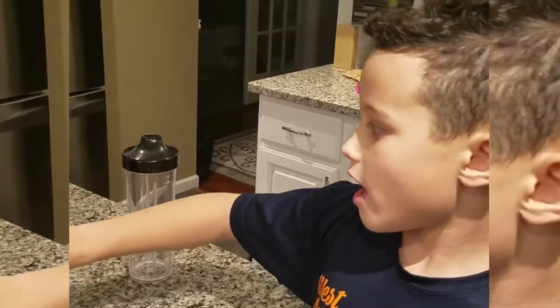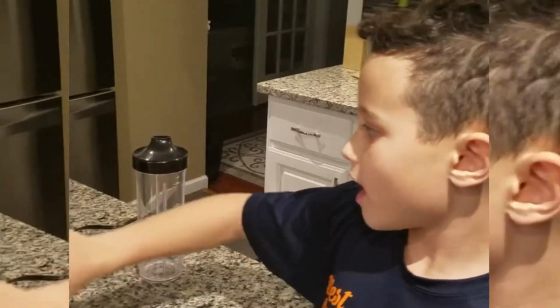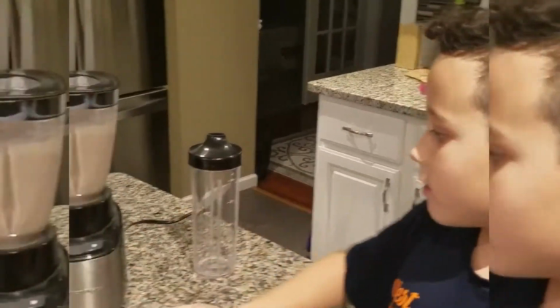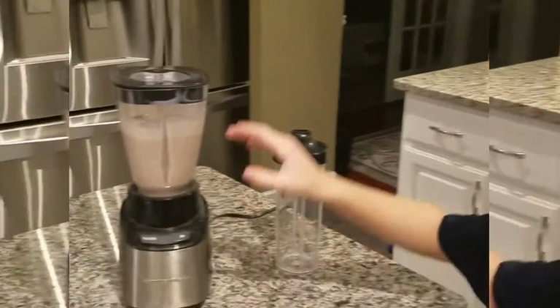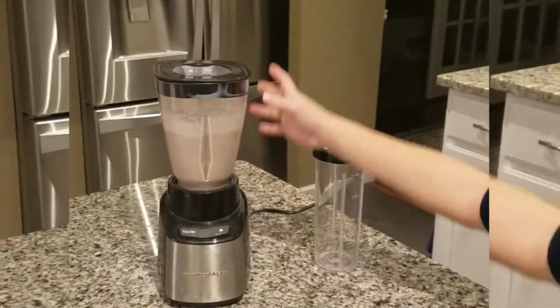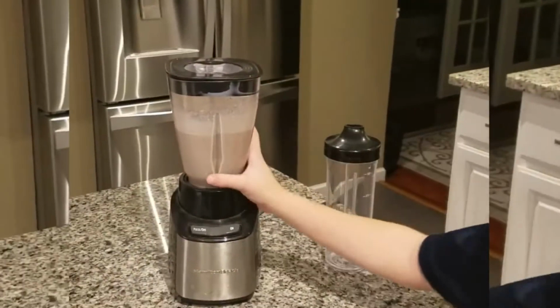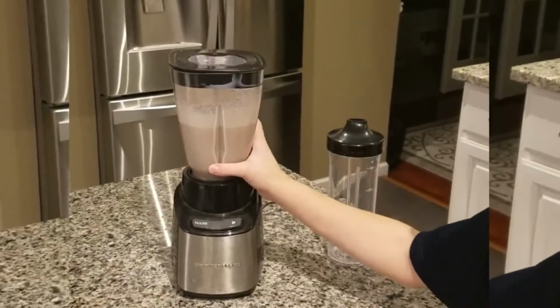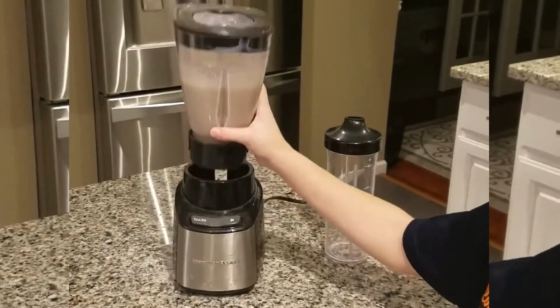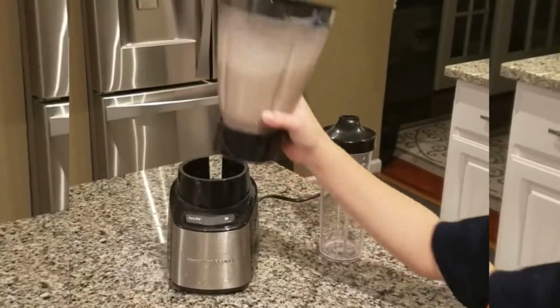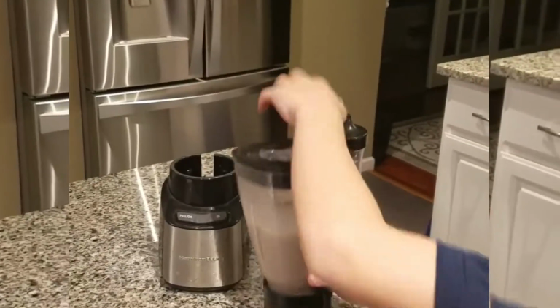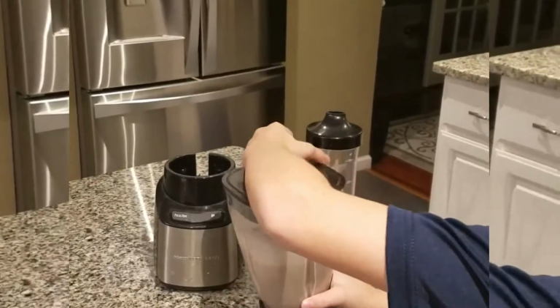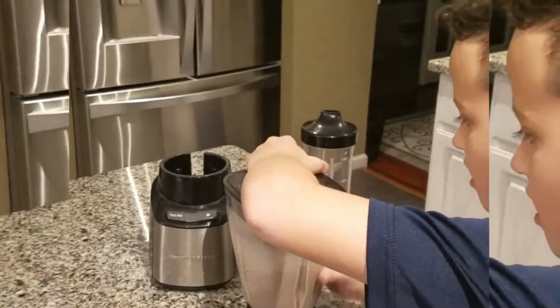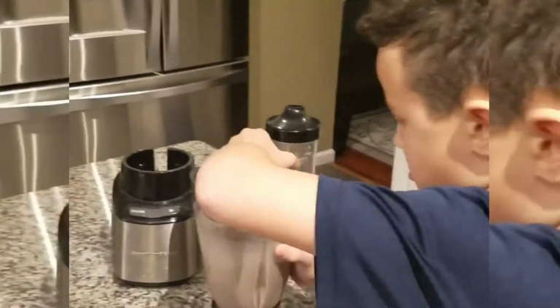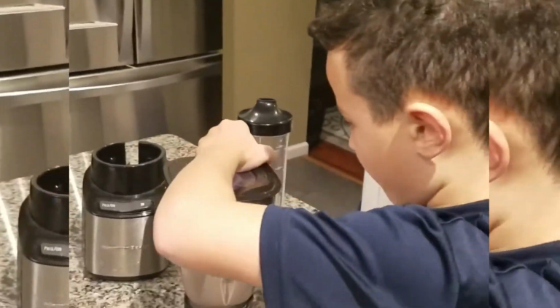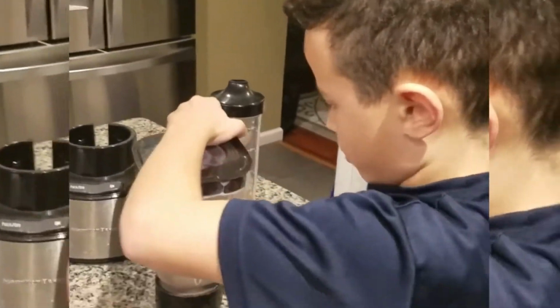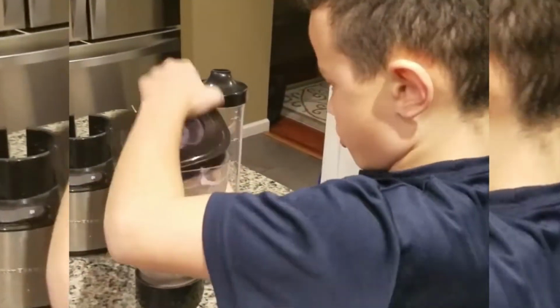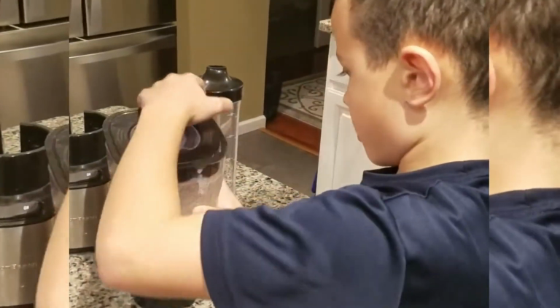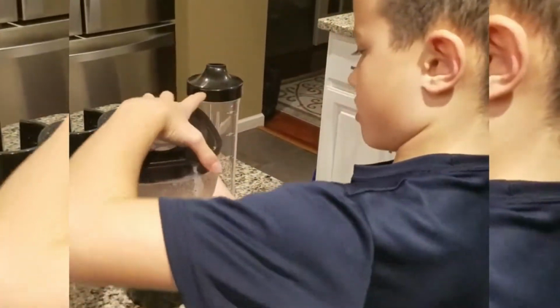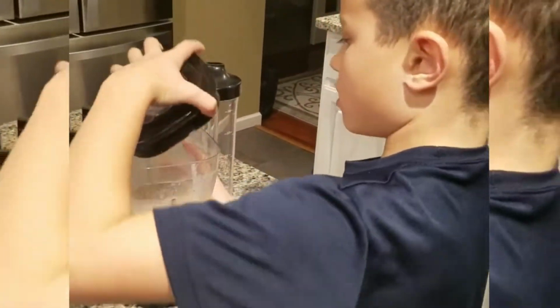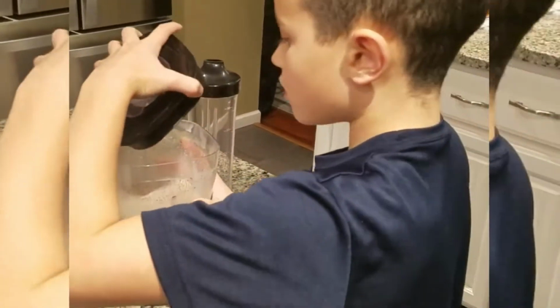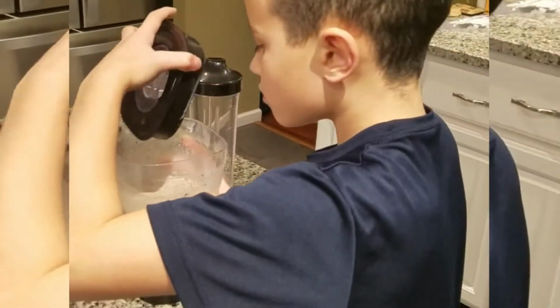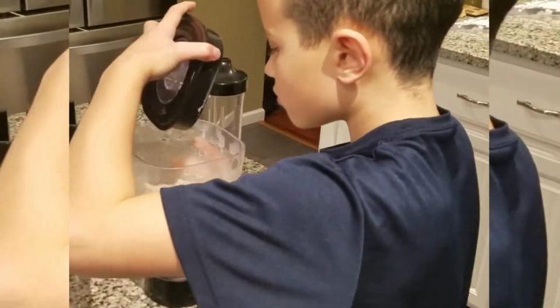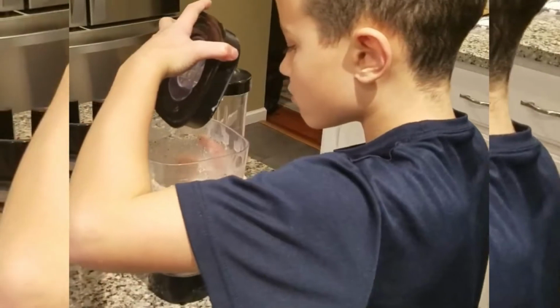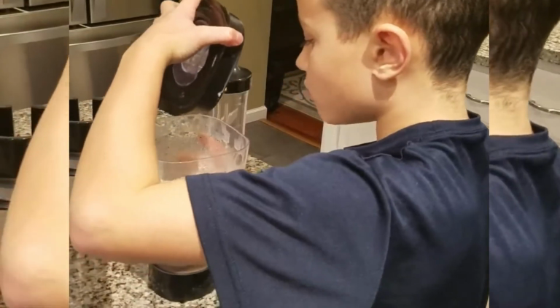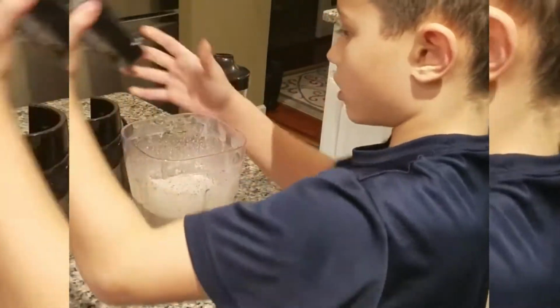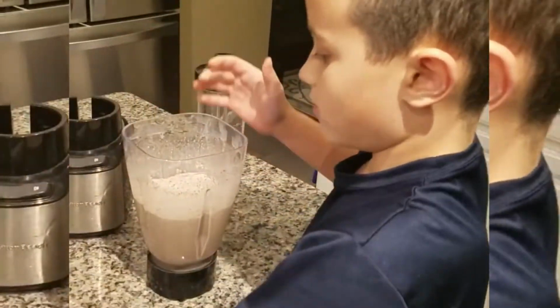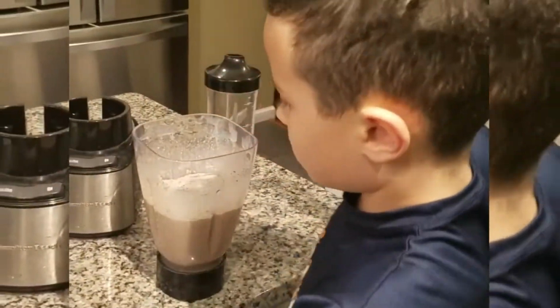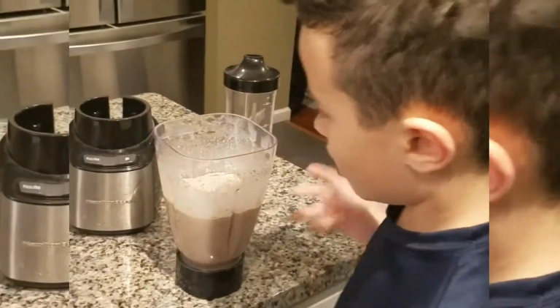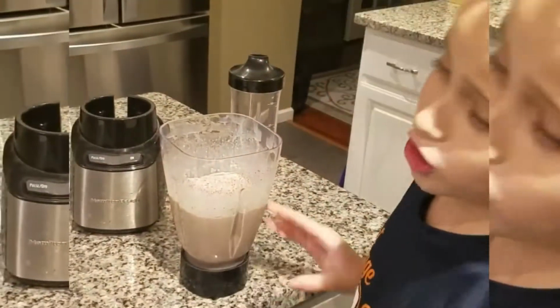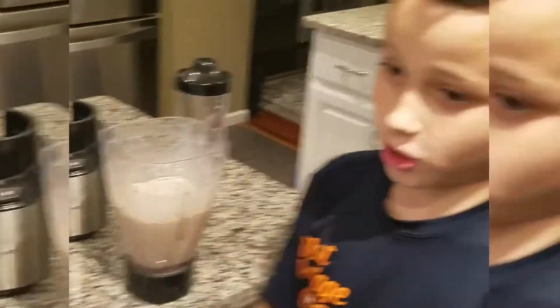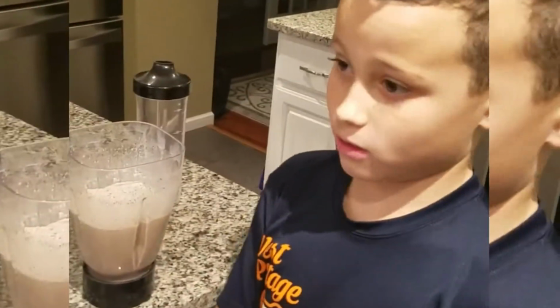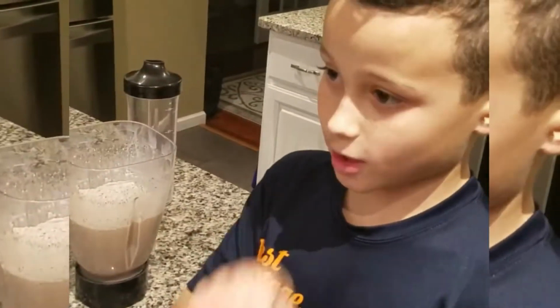And now I'm done. We gotta check it and see if it's good or not. Looks good to me — if it looks good to you, it's good.